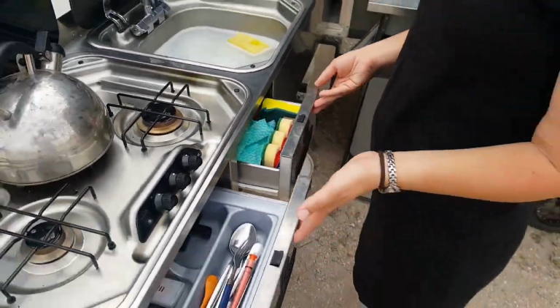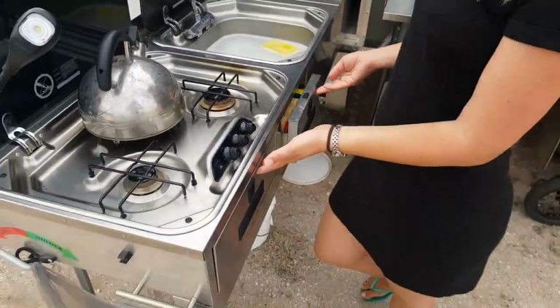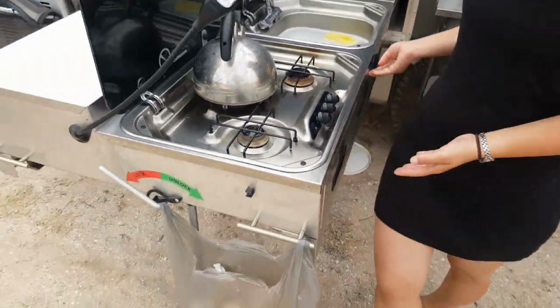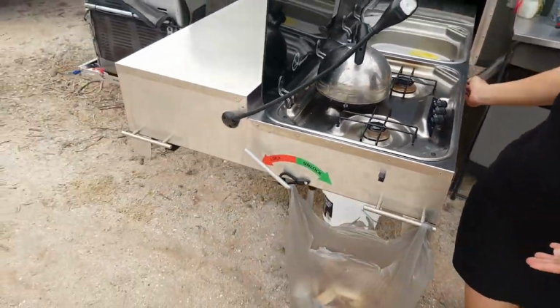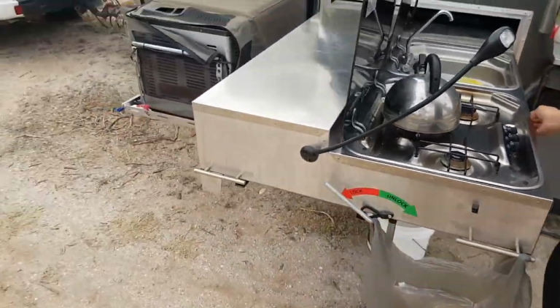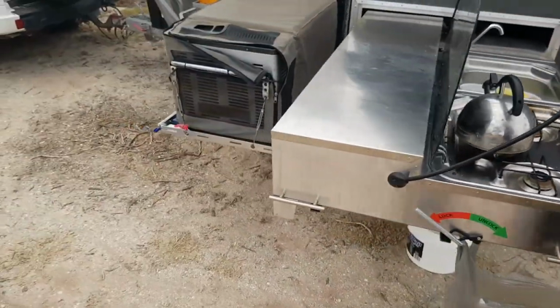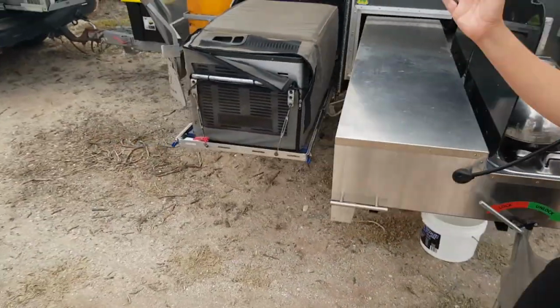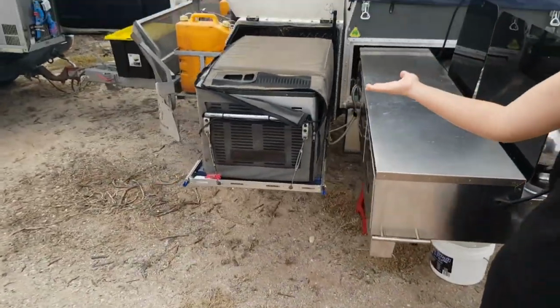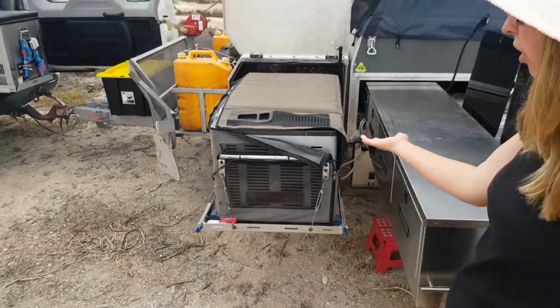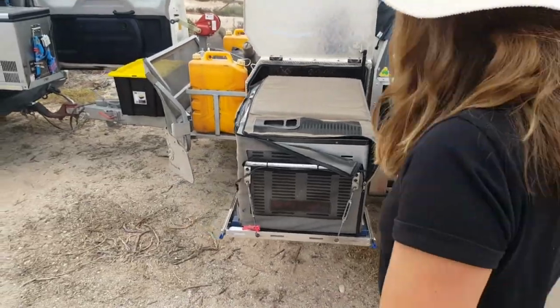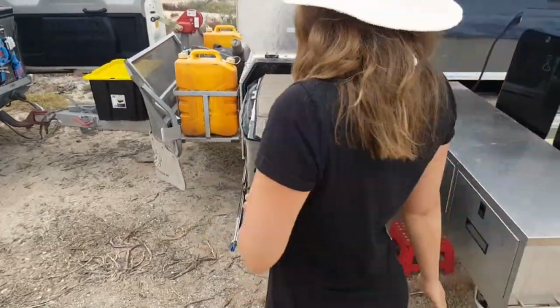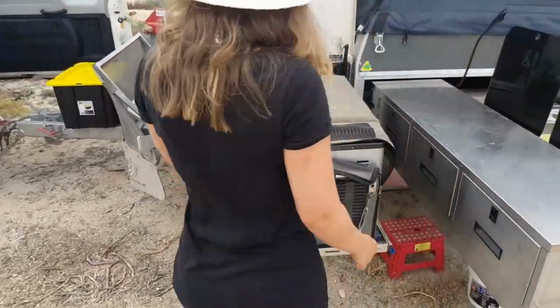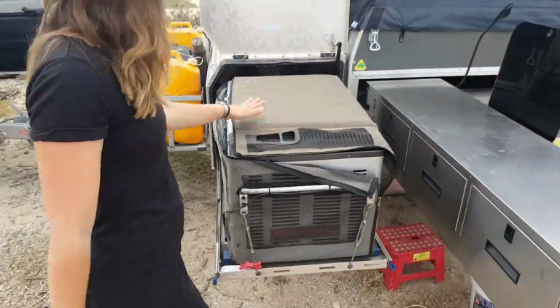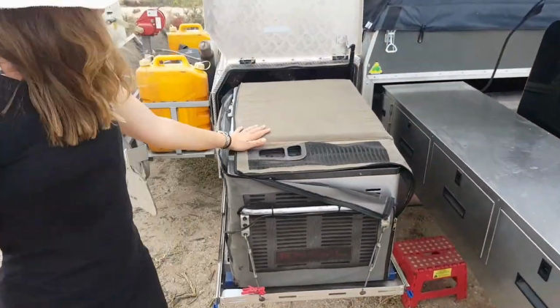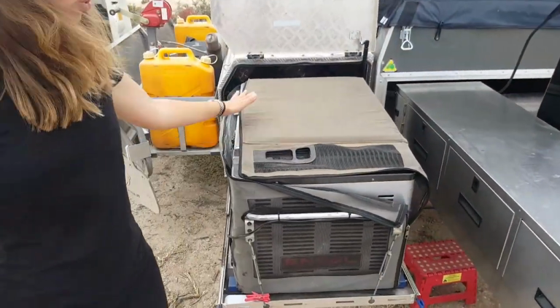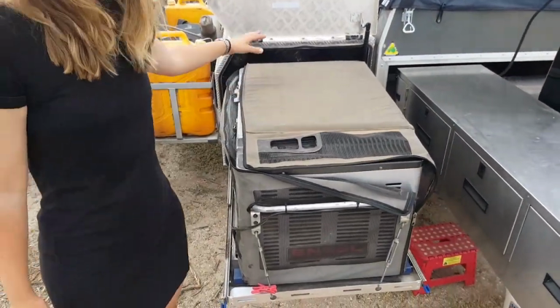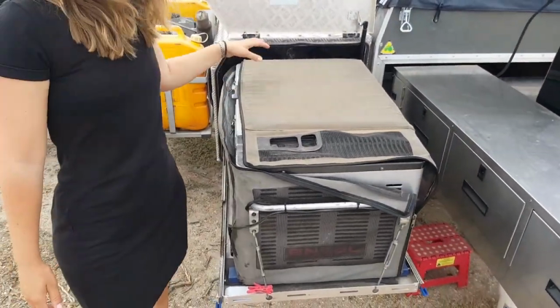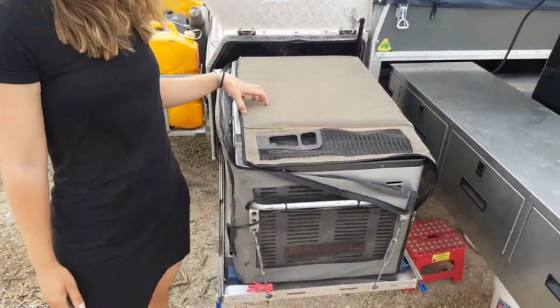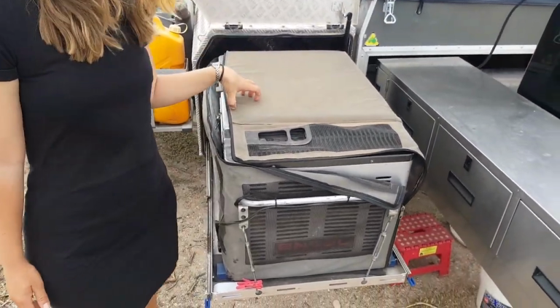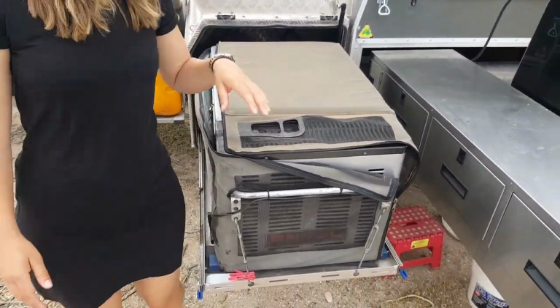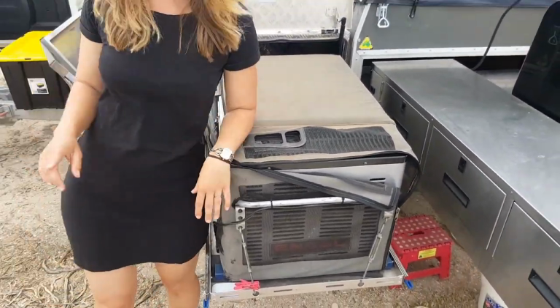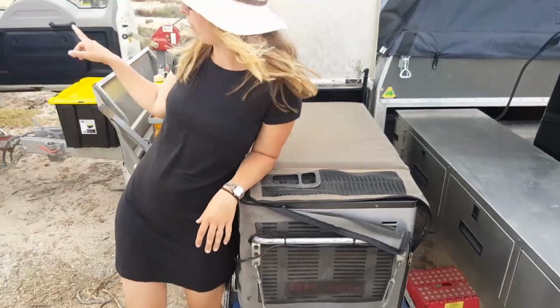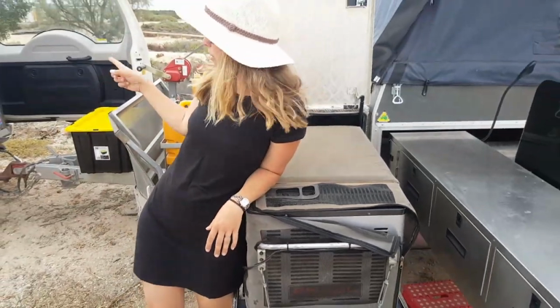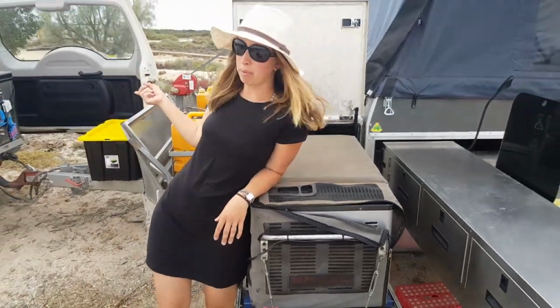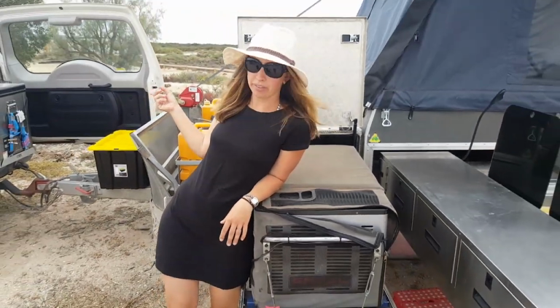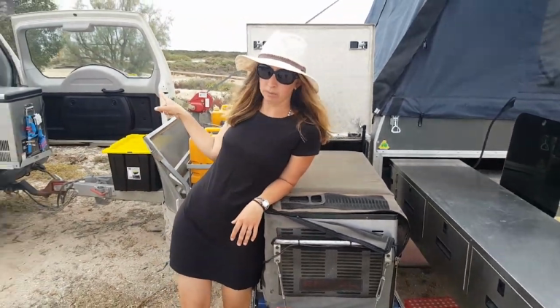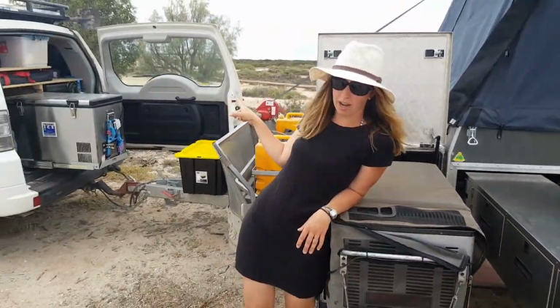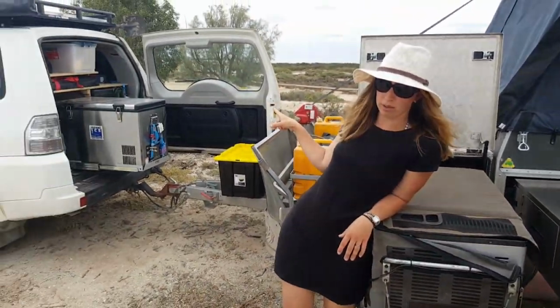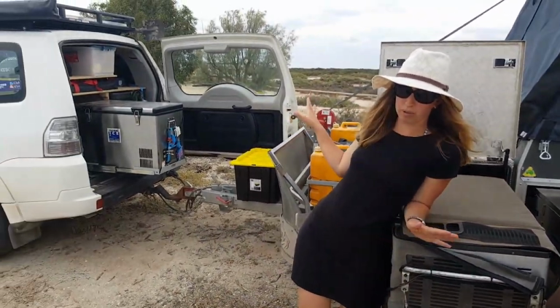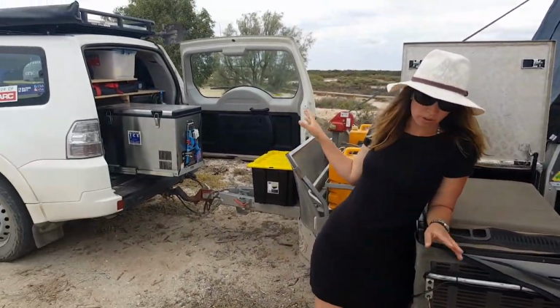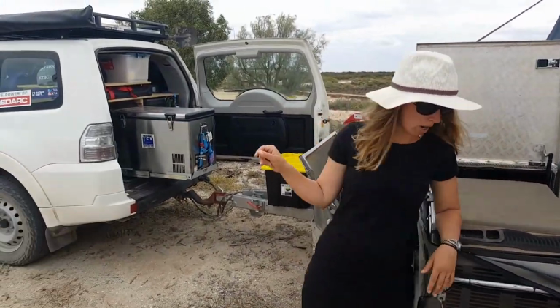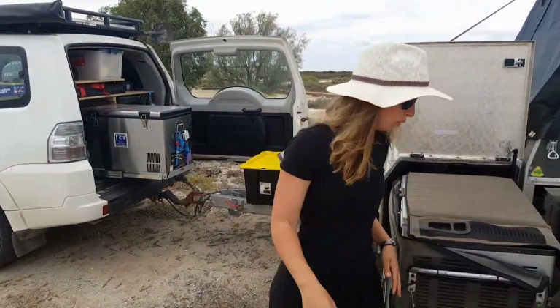Around the other side we've obviously got our fridge in the fridge box. This one's an Engel dual zone fridge and freezer and it complements the fridge that we've got in the back of the car there as well, so we do run two.